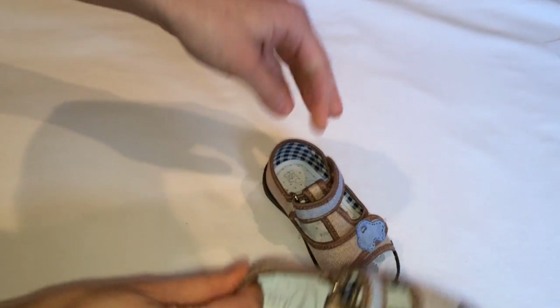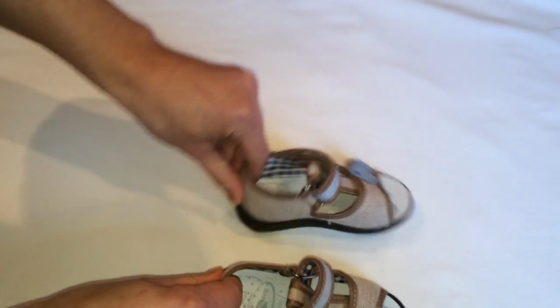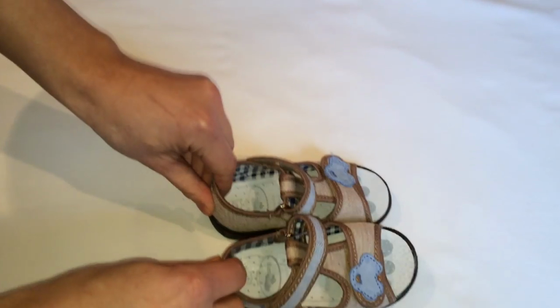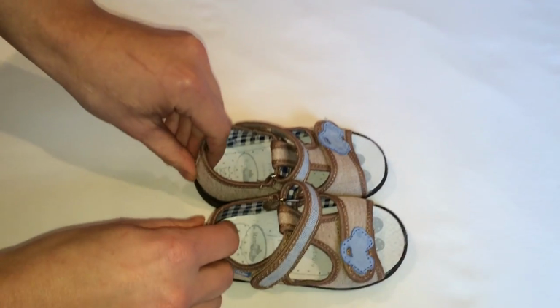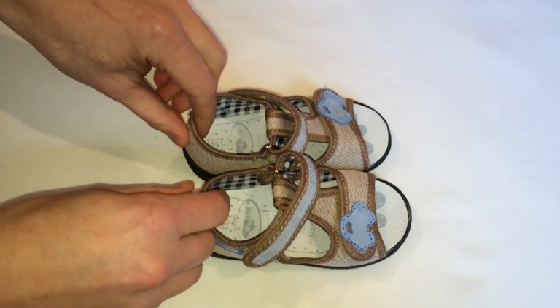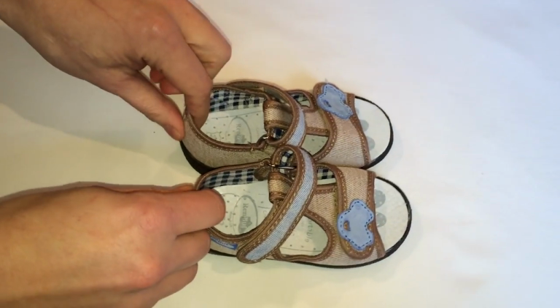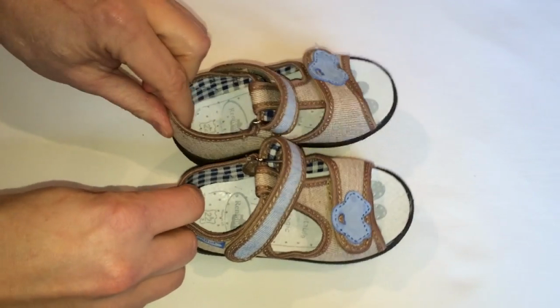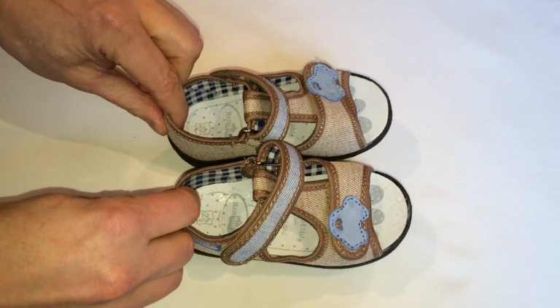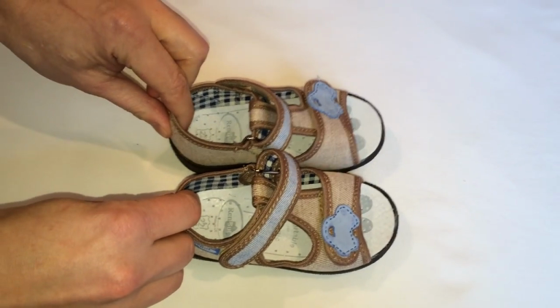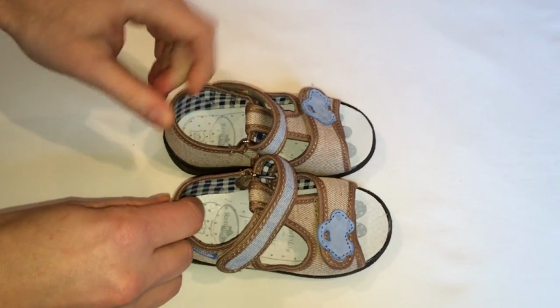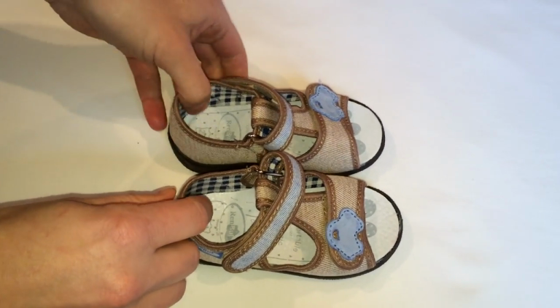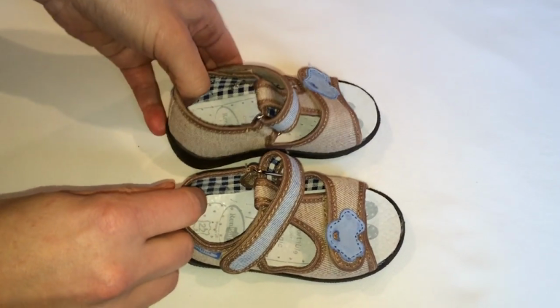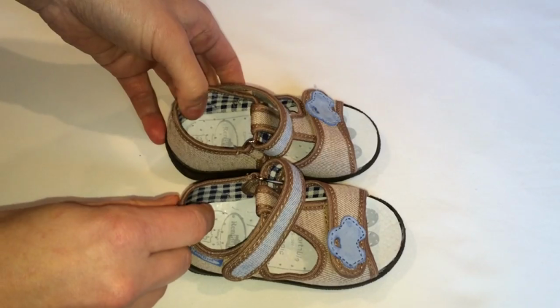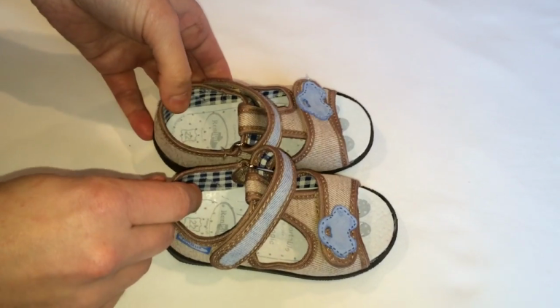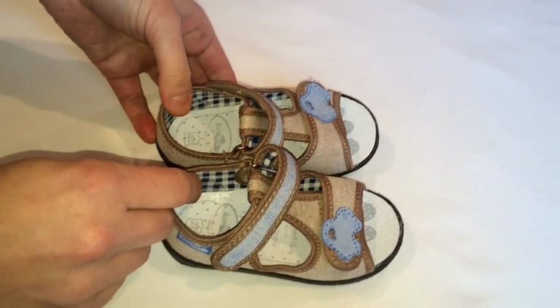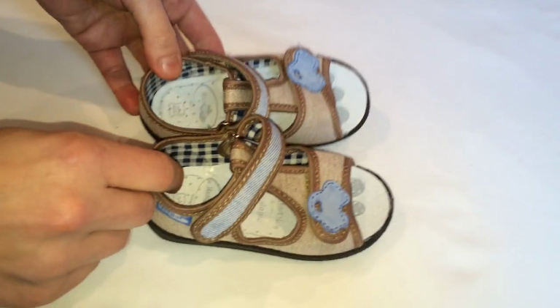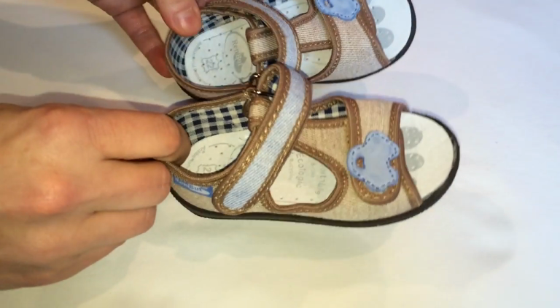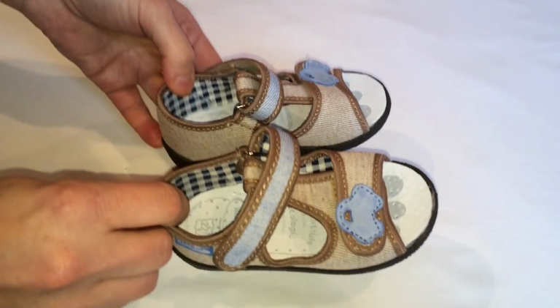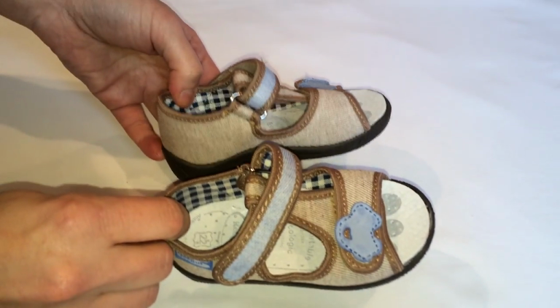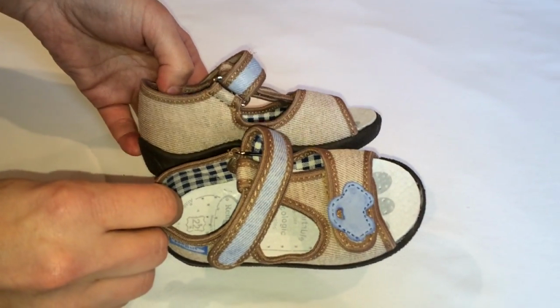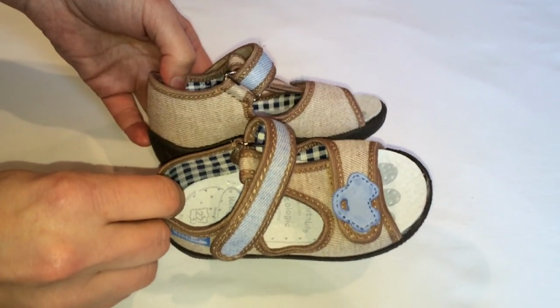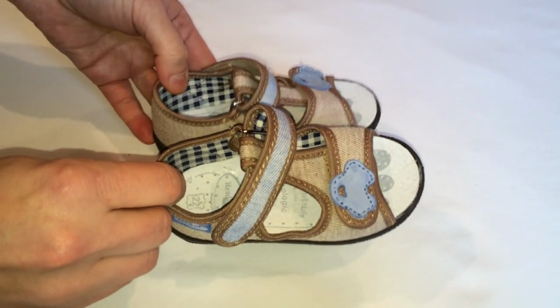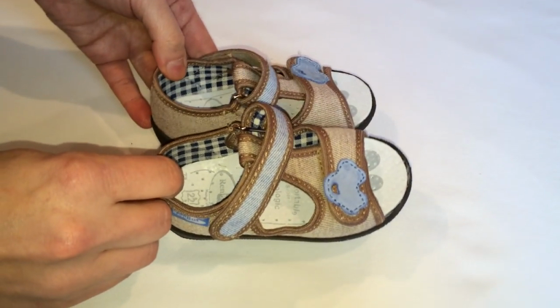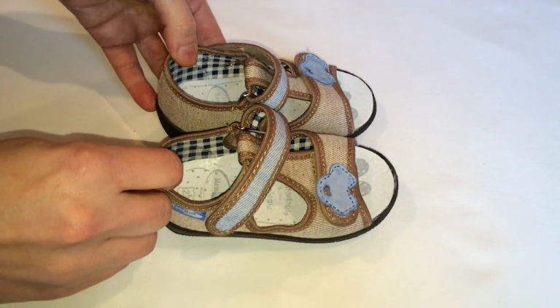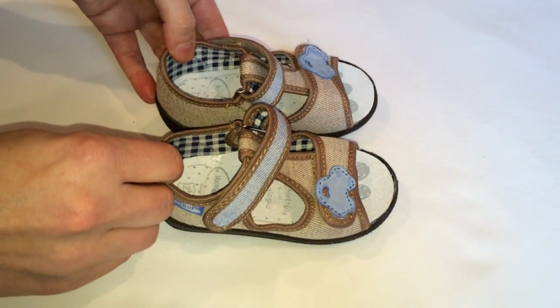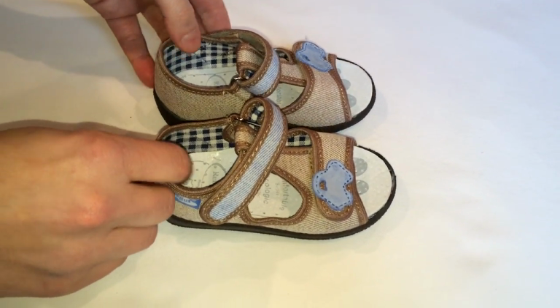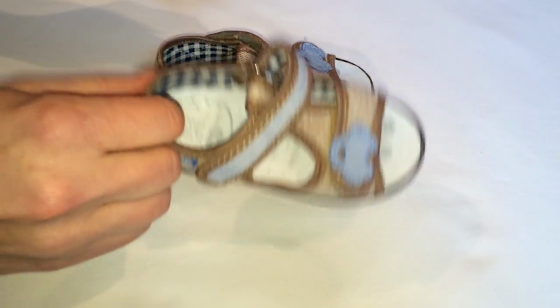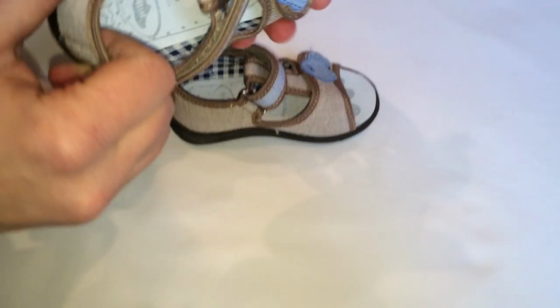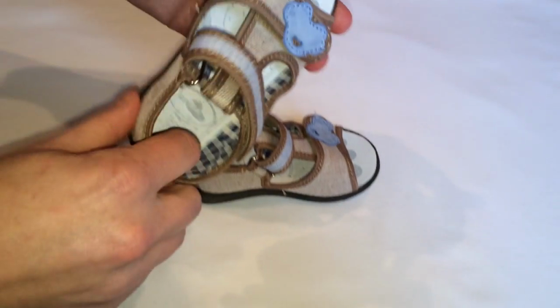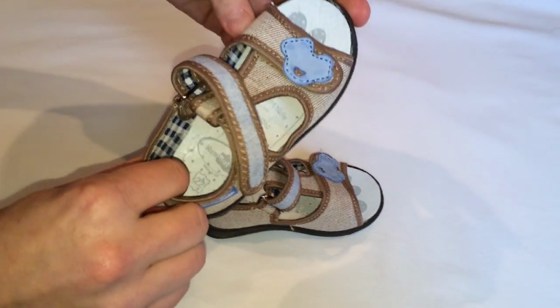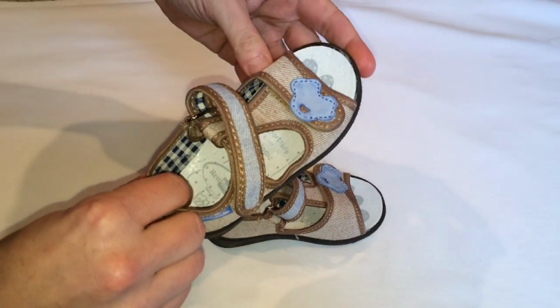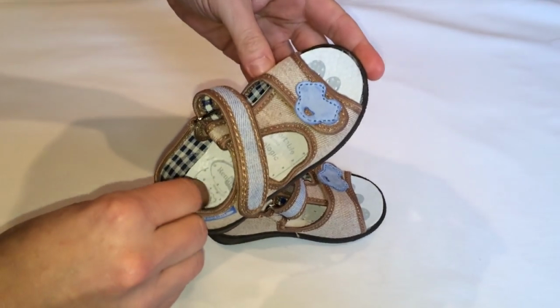The shoe size is adjusted to the age and anatomy of a child's foot. They are free from harmful substances and incredibly comfortable to wear.